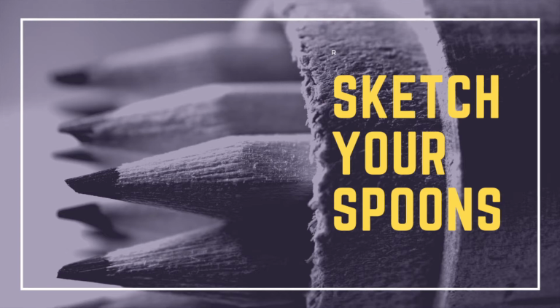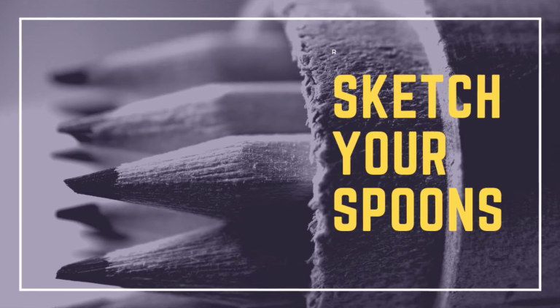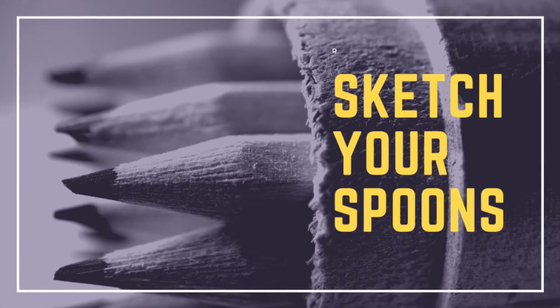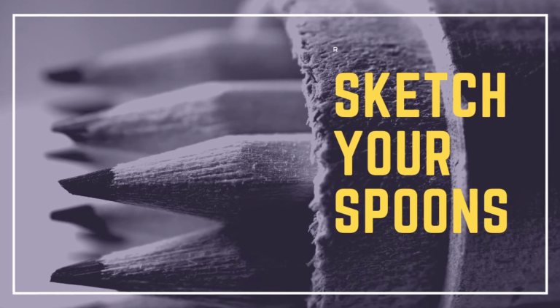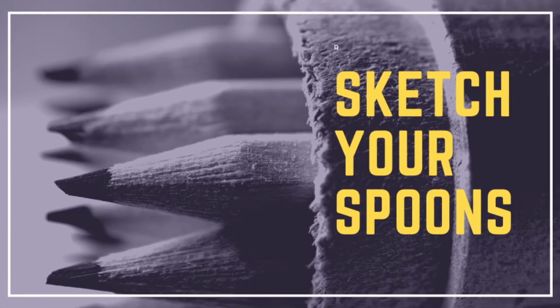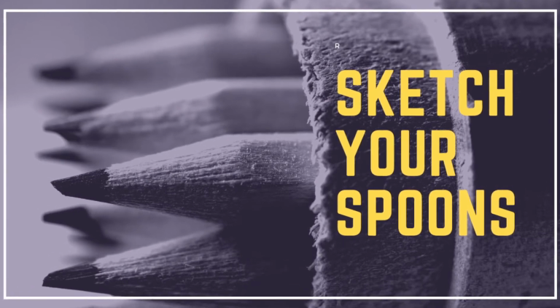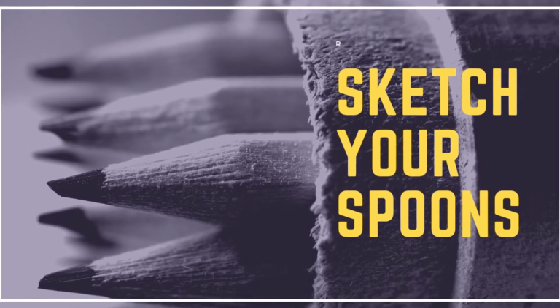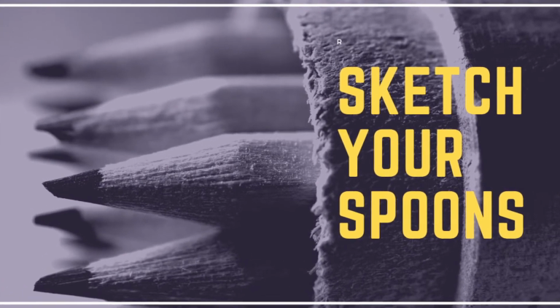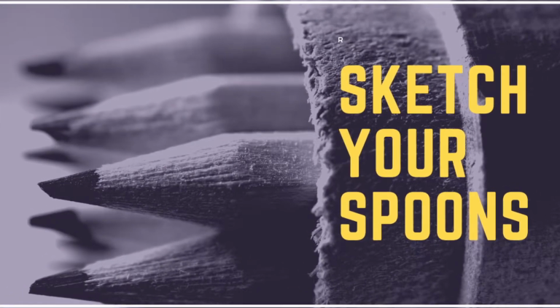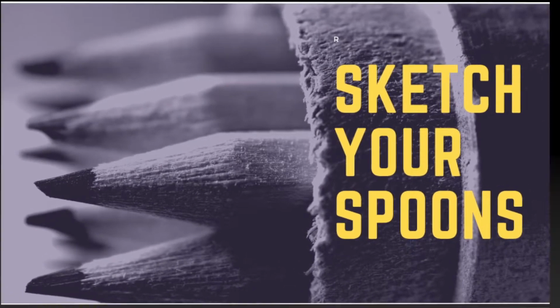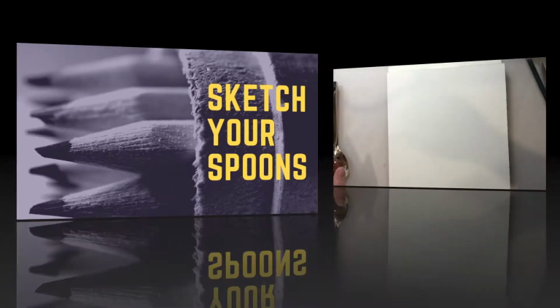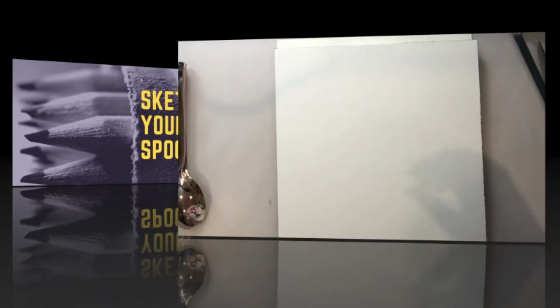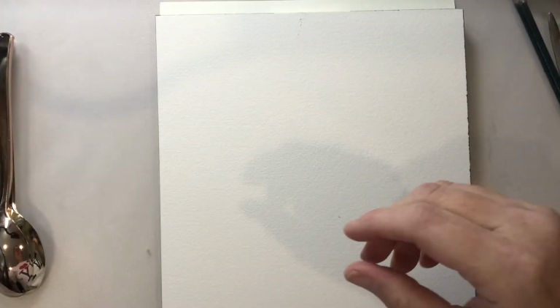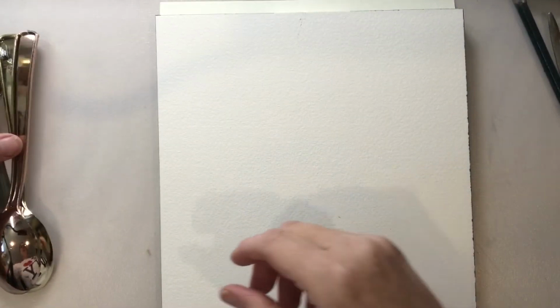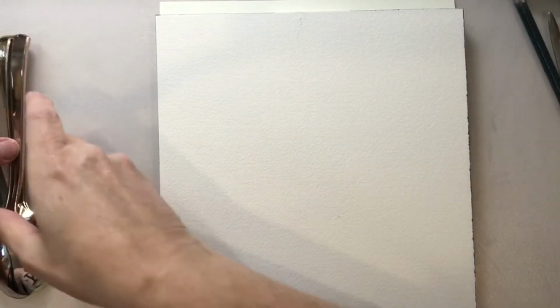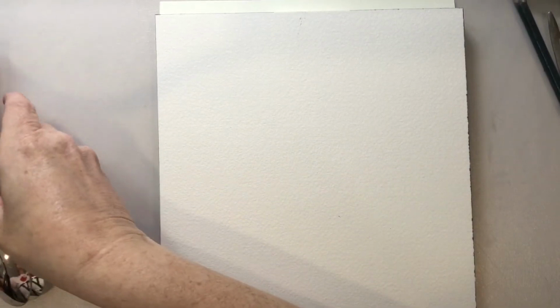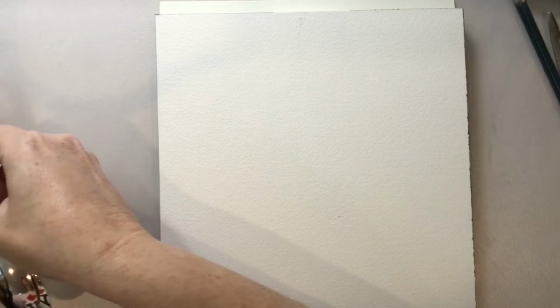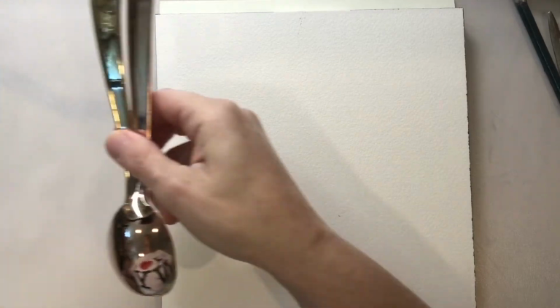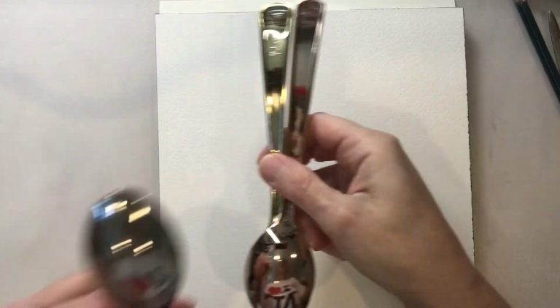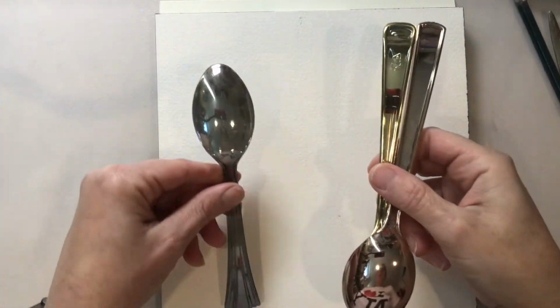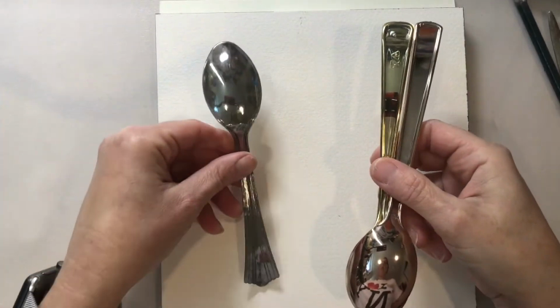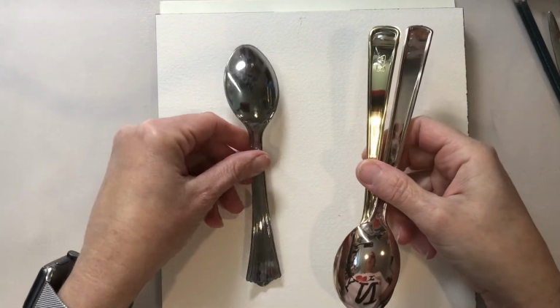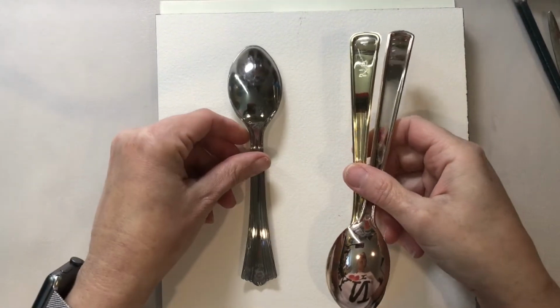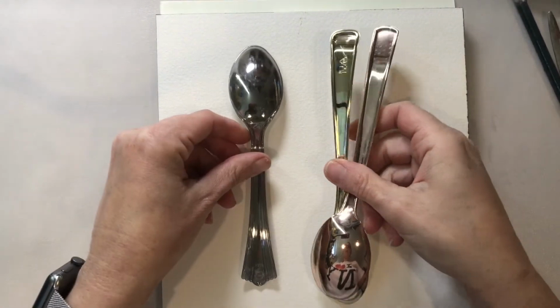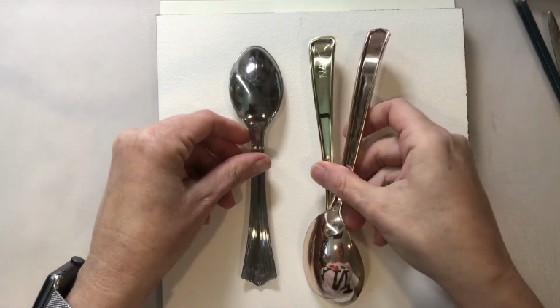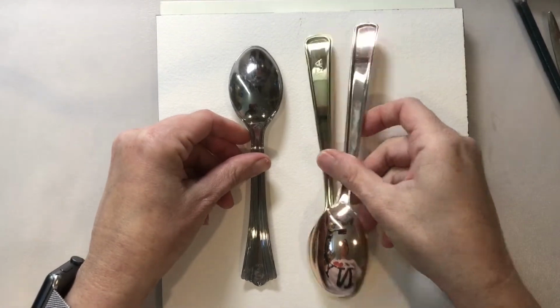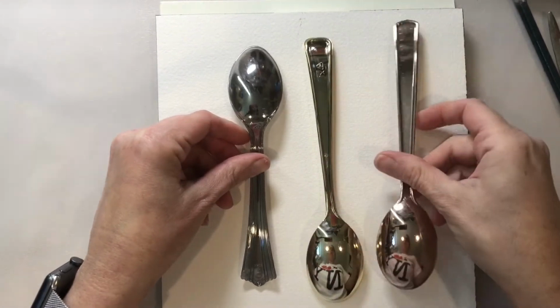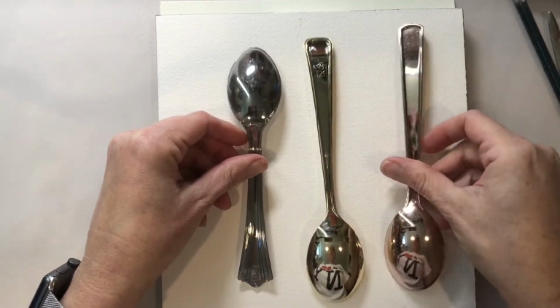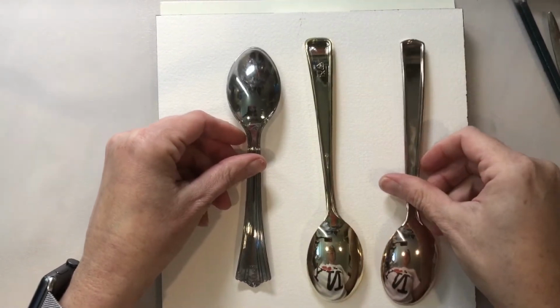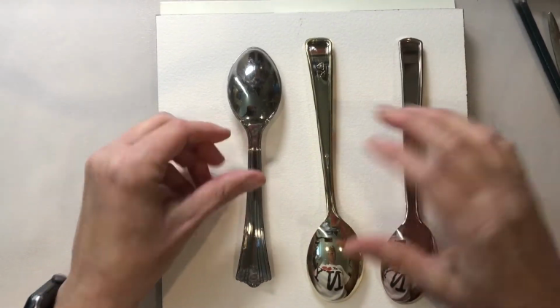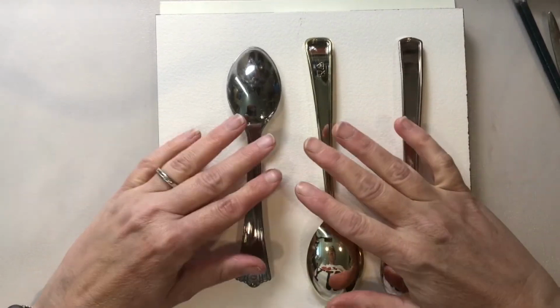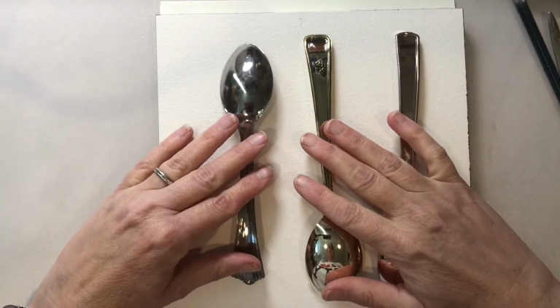In this short five-minute video we're going to sketch our spoons. I'm going to show you a quick and easy way to get a rather proportionate spoon onto your paper.